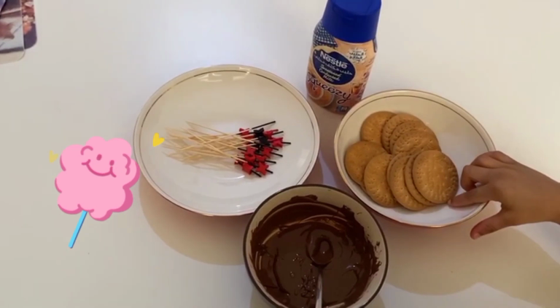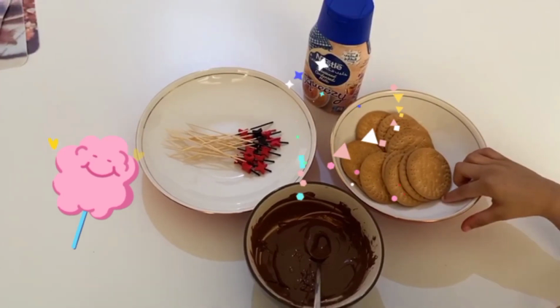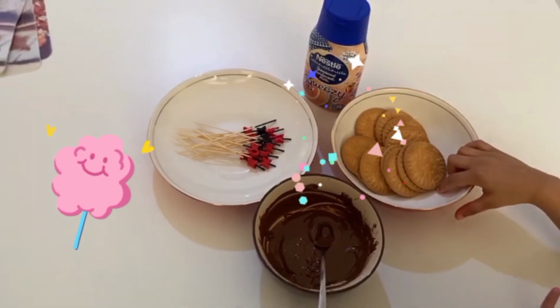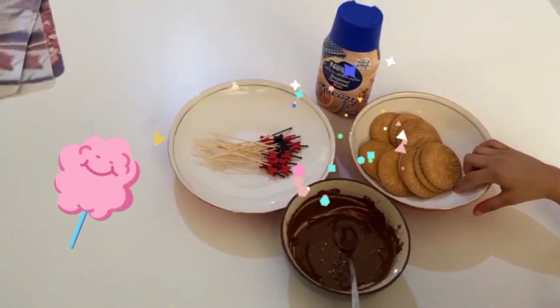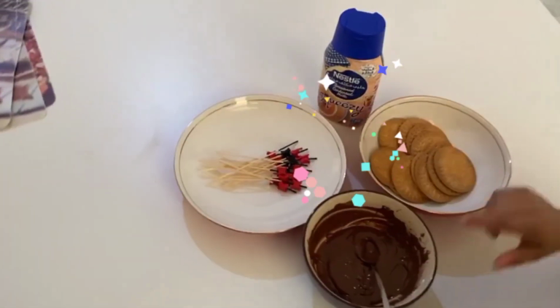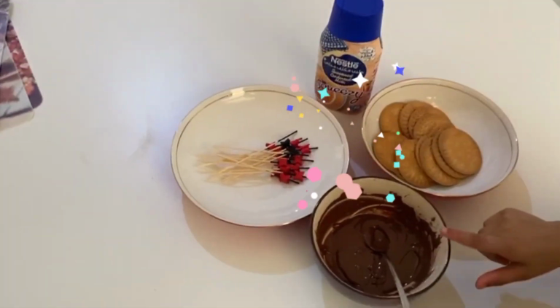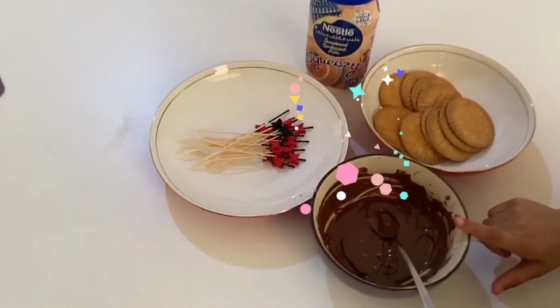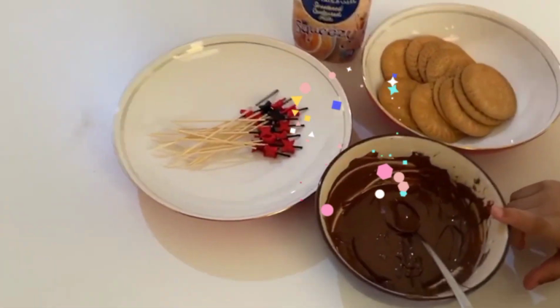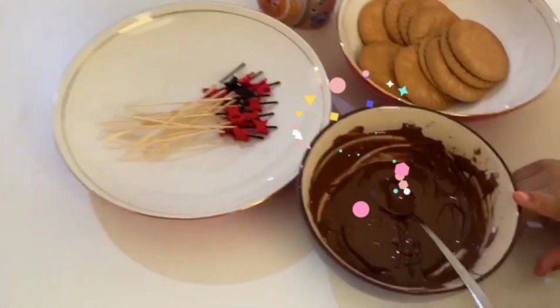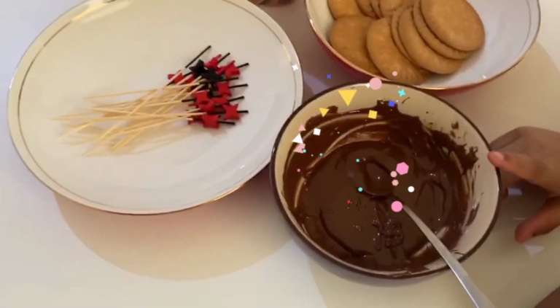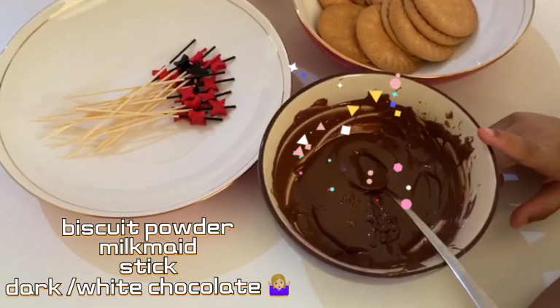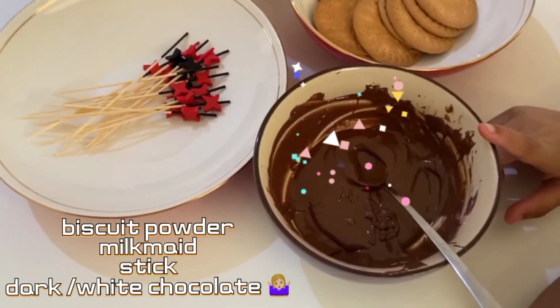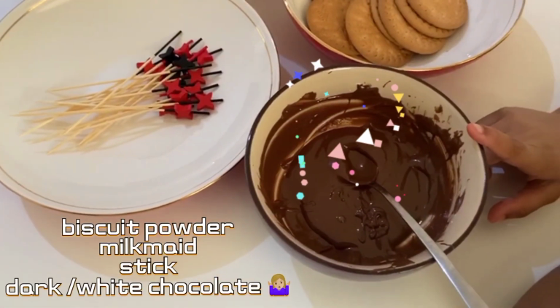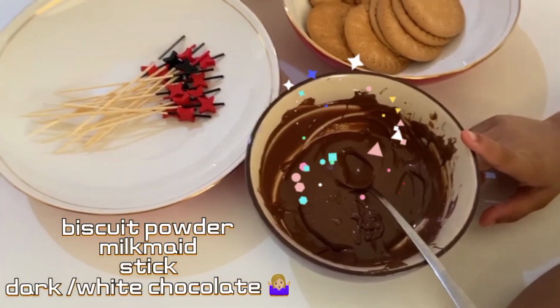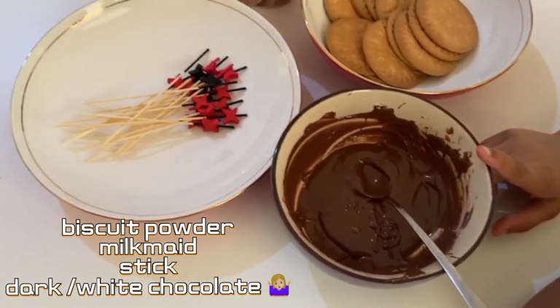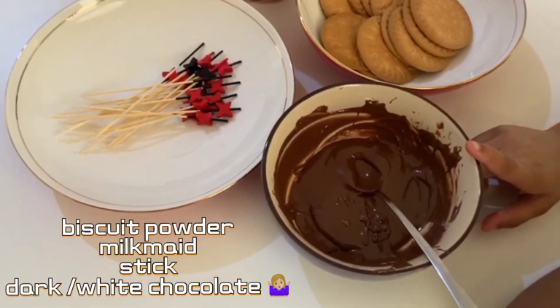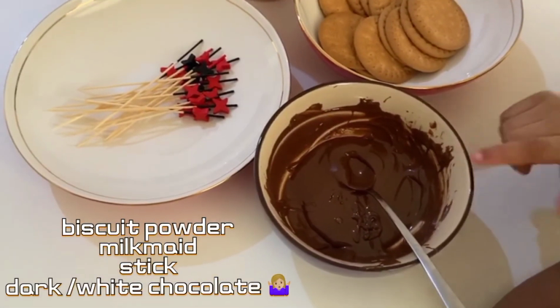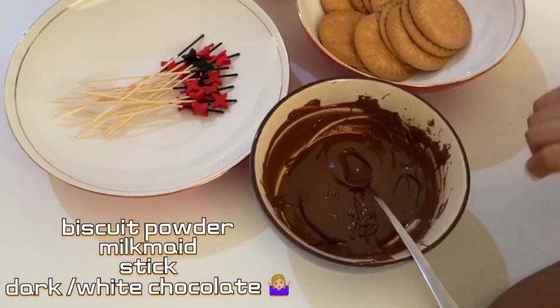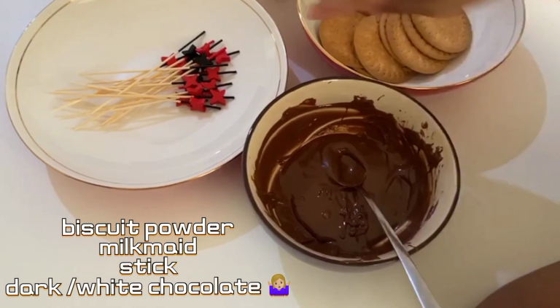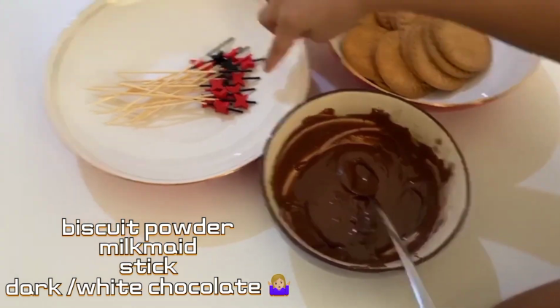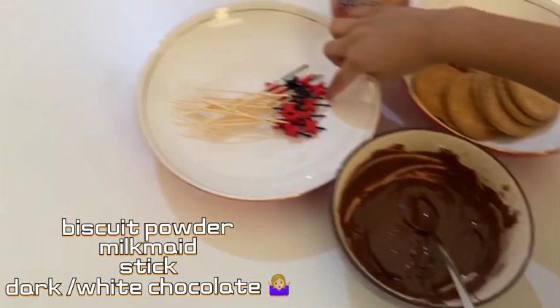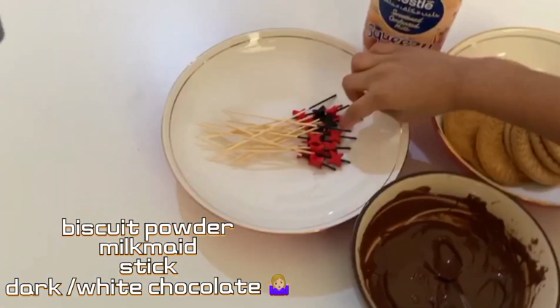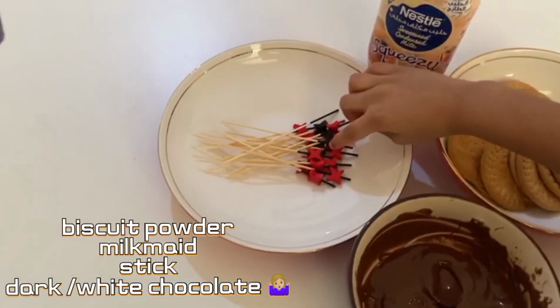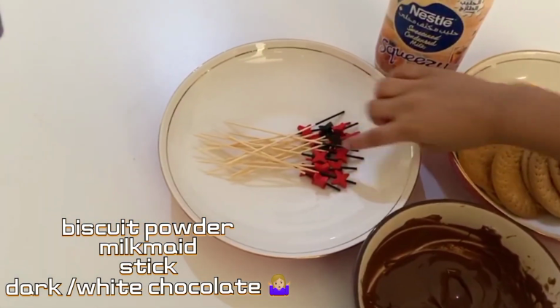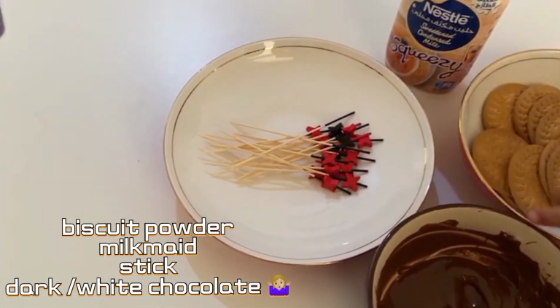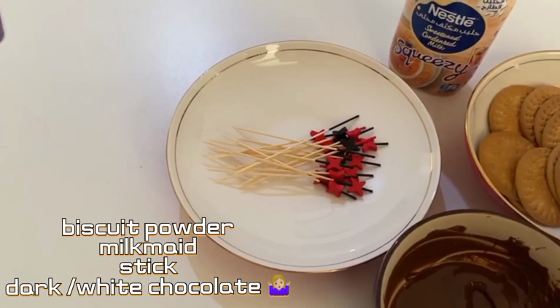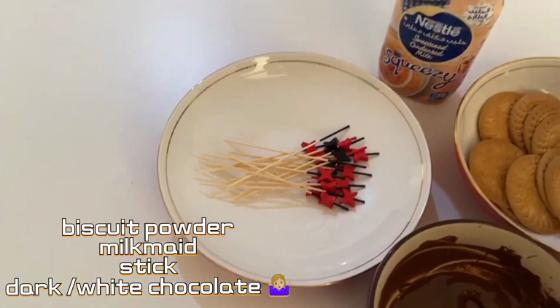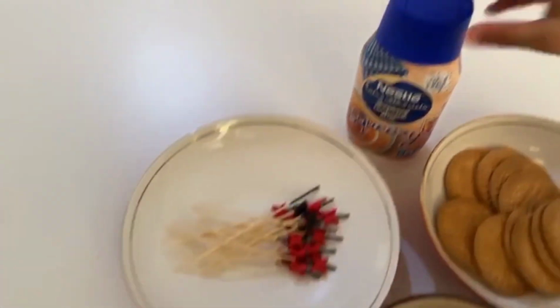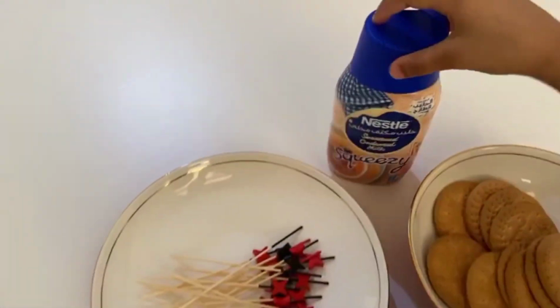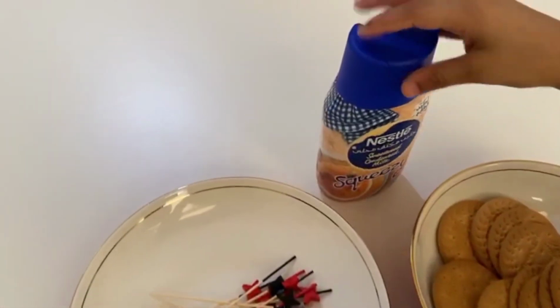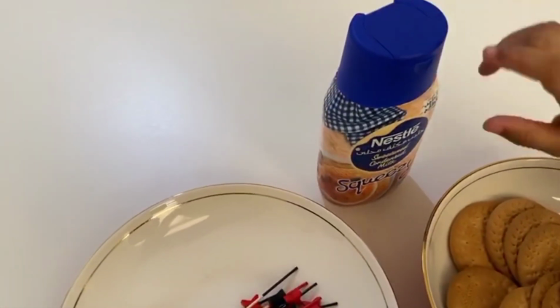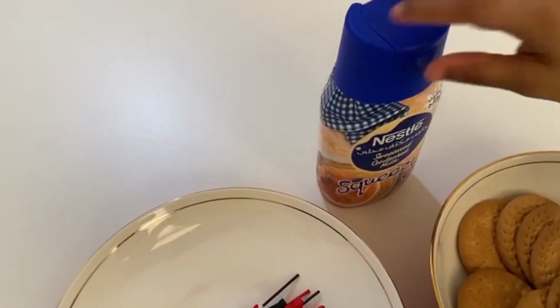This is biscuit and this is some chocolates made to melt. And this is sticks.